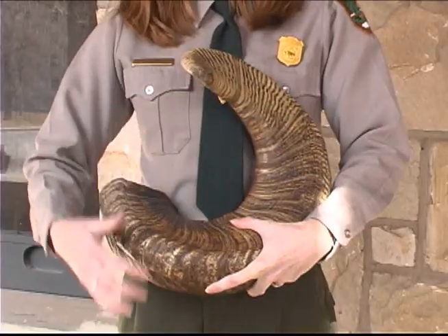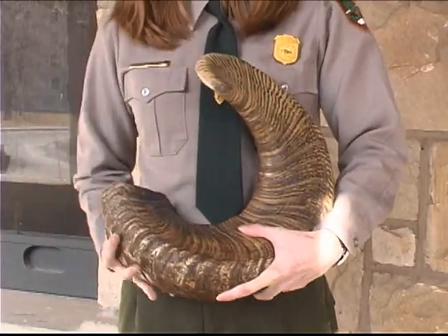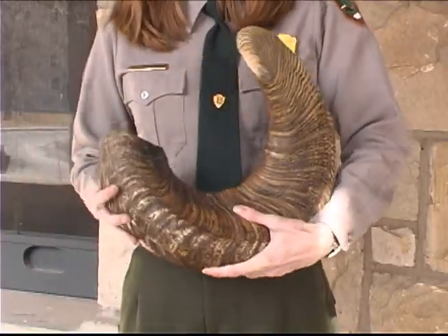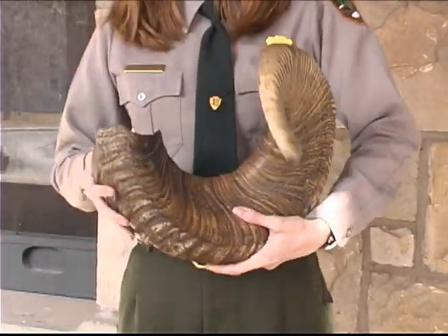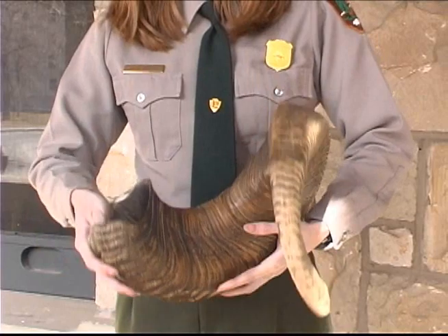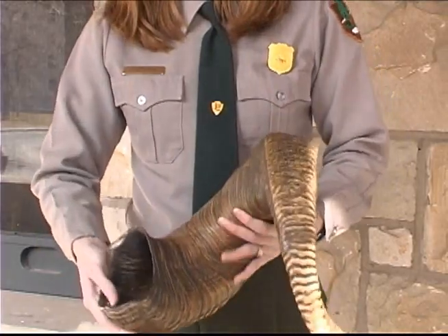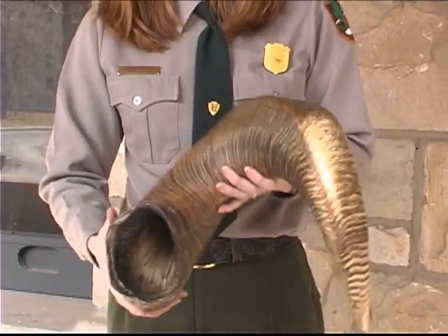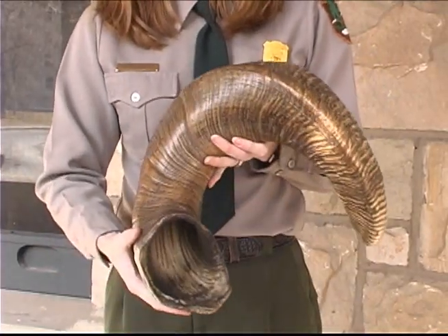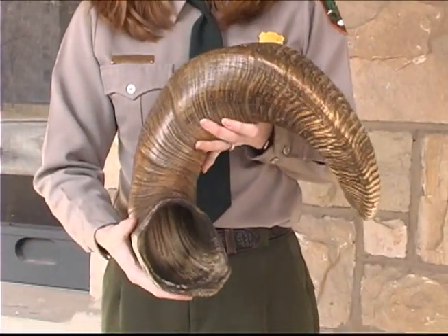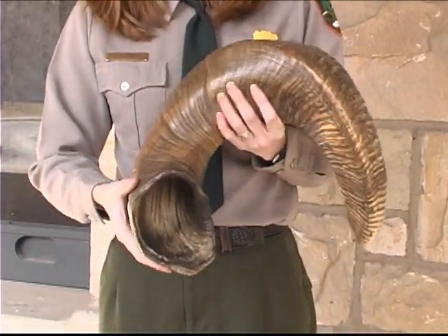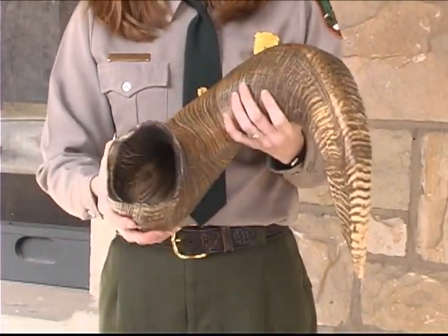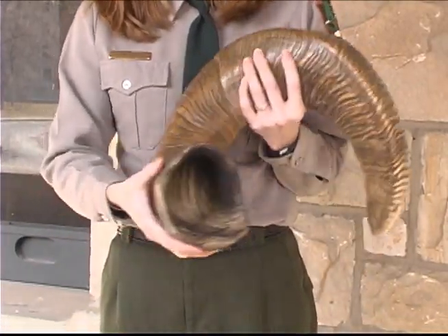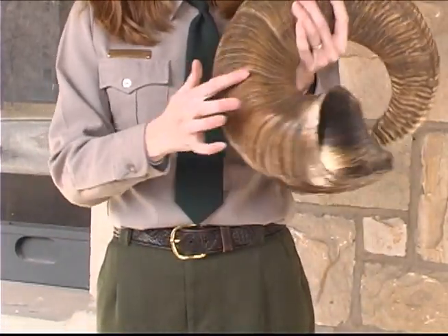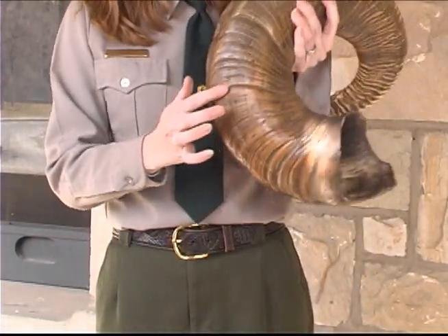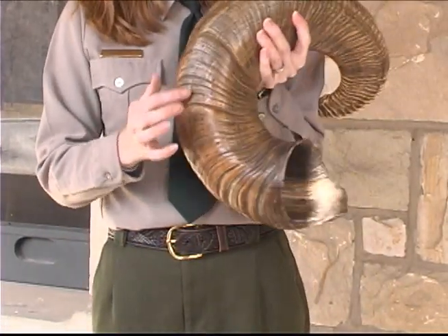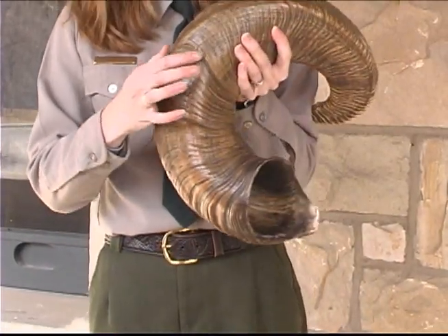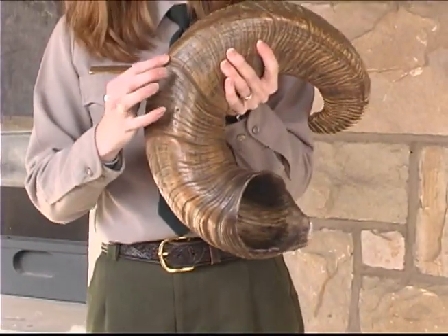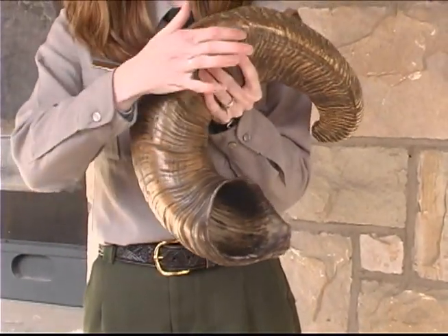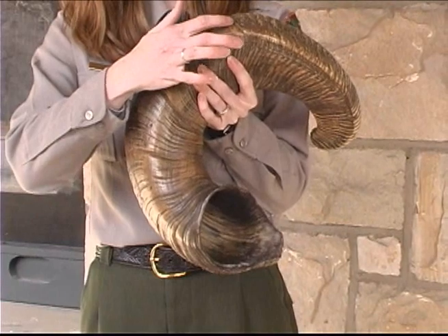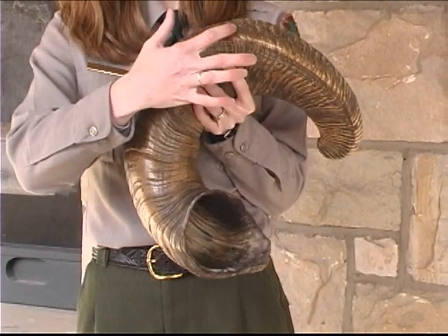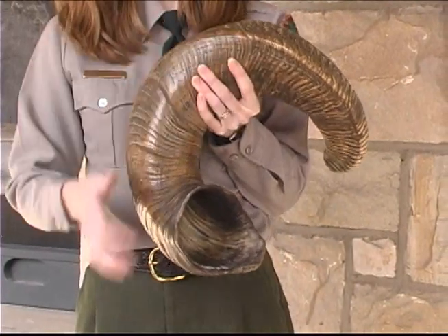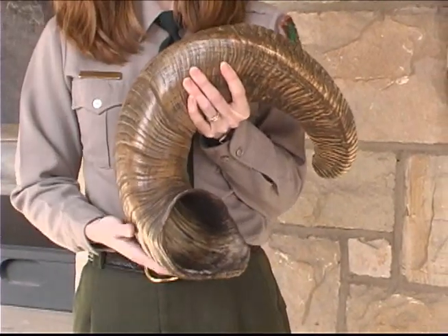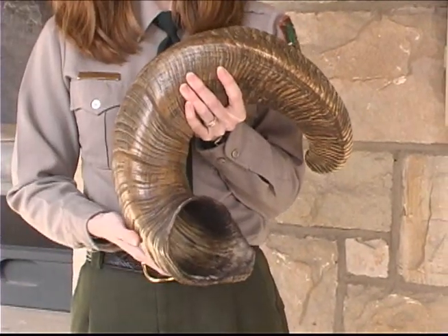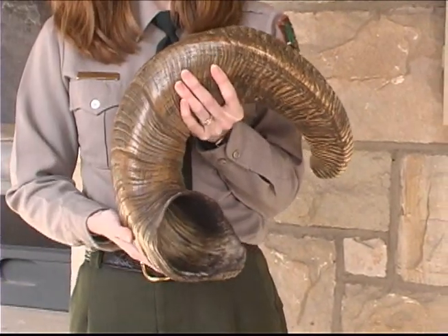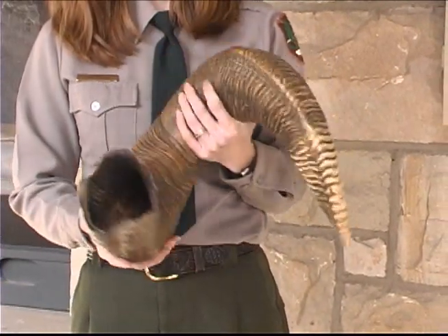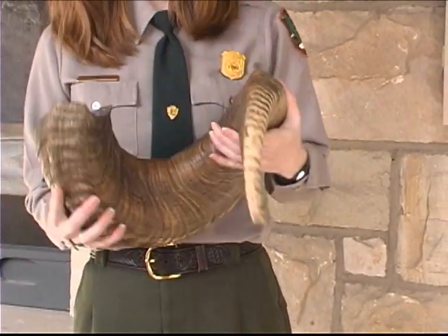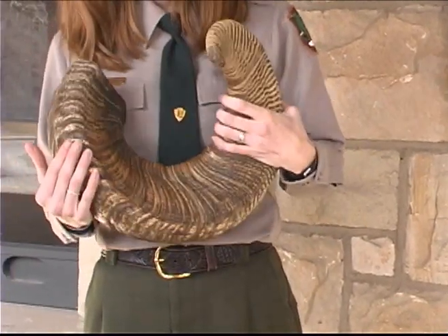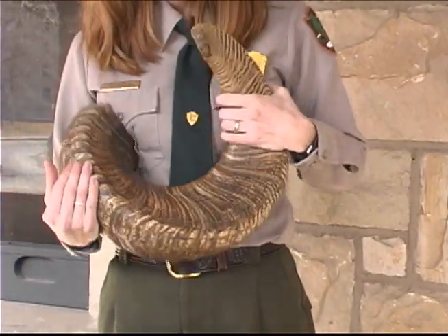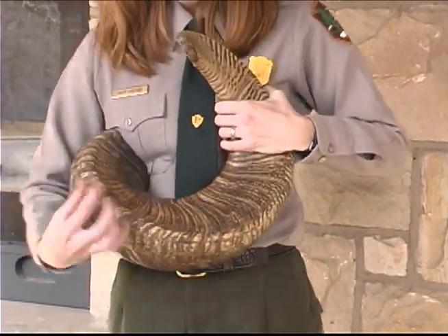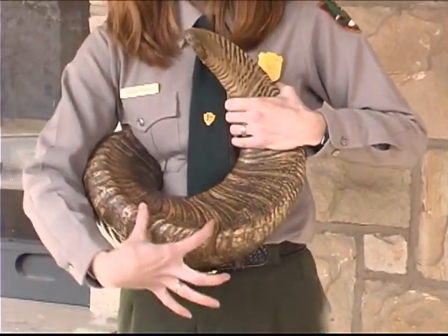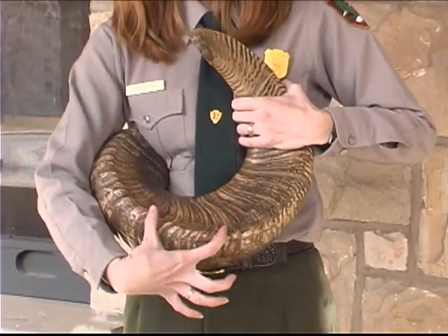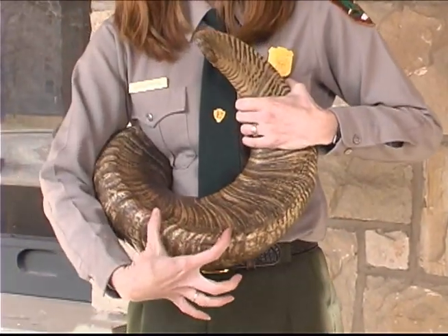The horns grow from the base, getting larger and curling more each year. Annual growth rings in the horns can help you determine the age of the sheep. As a ram gets older, his horns may curve in a spiral all the way back around beside his eyes.